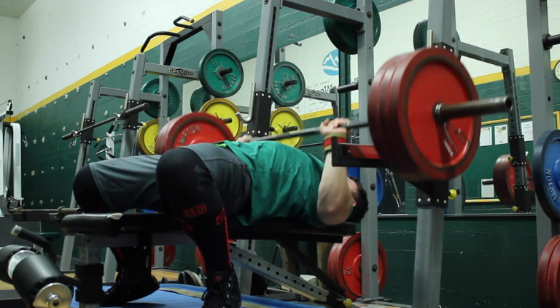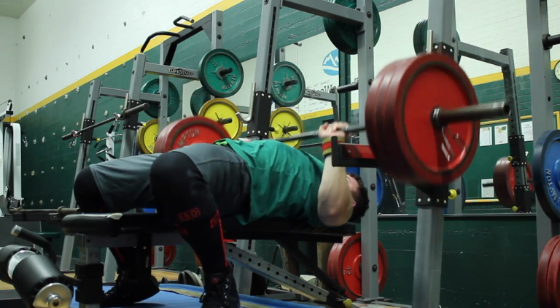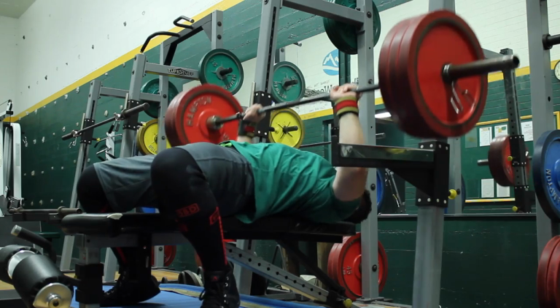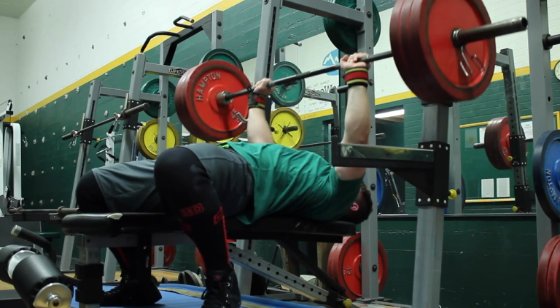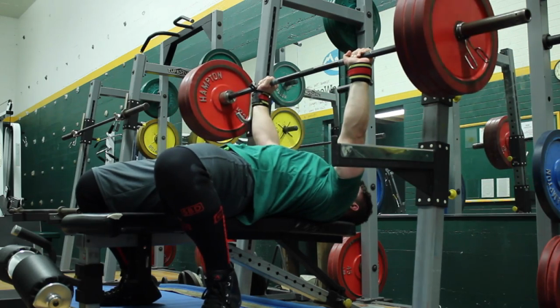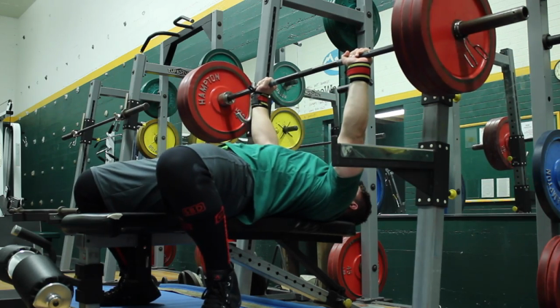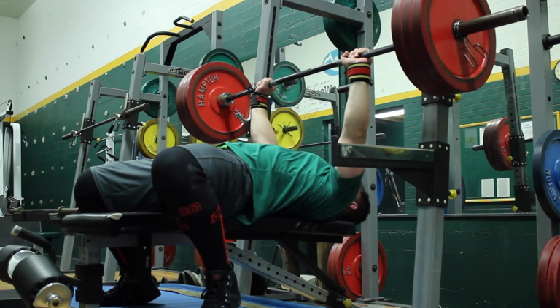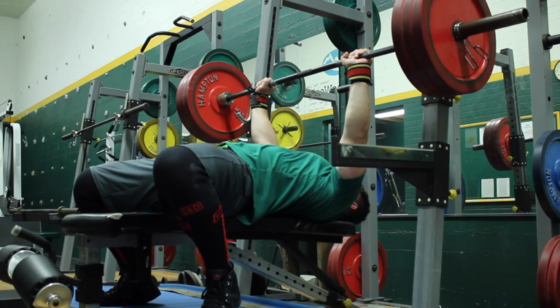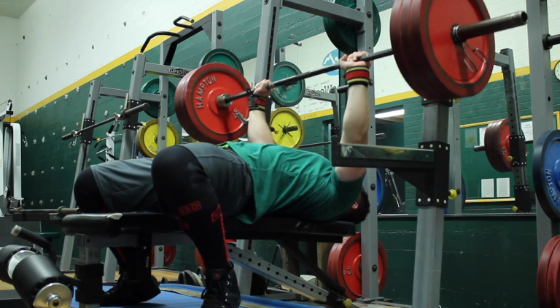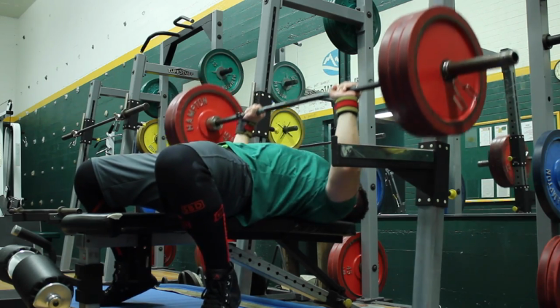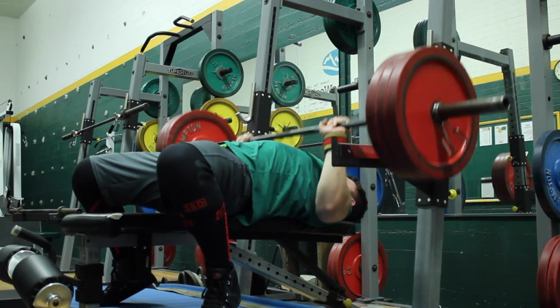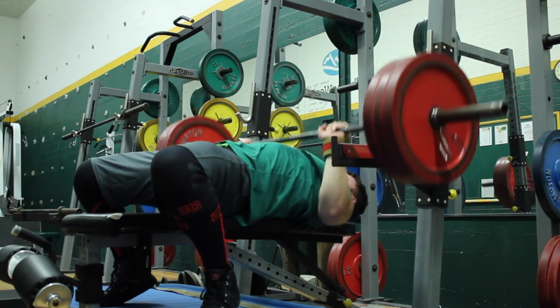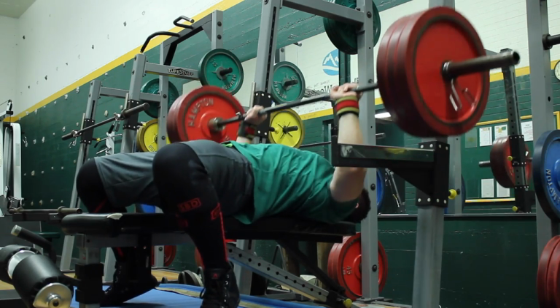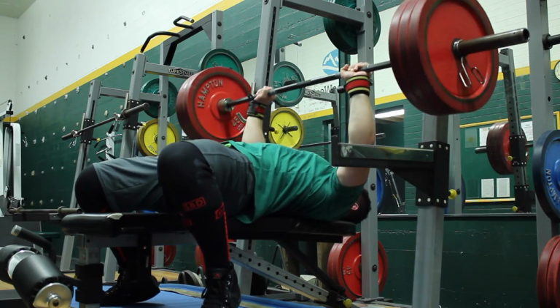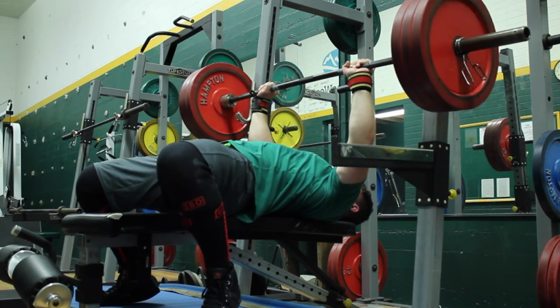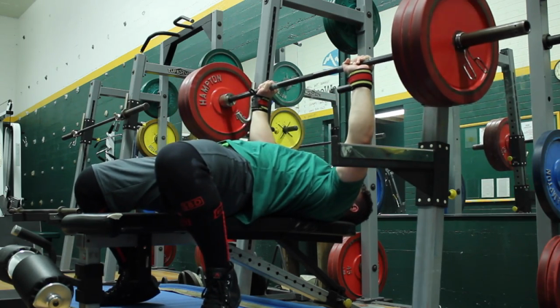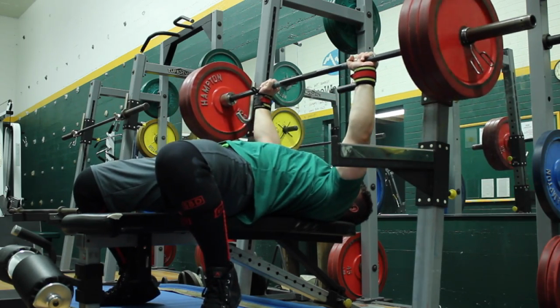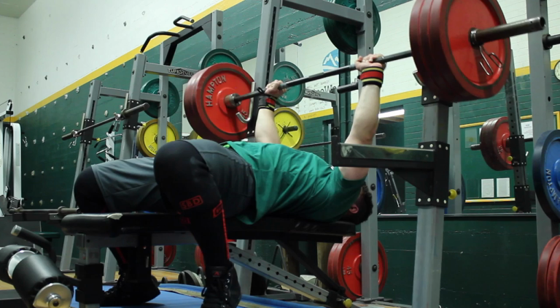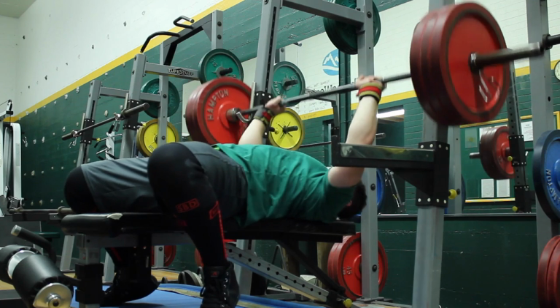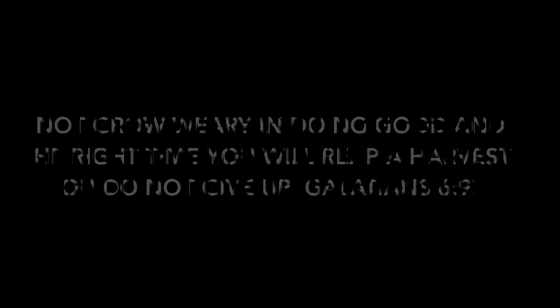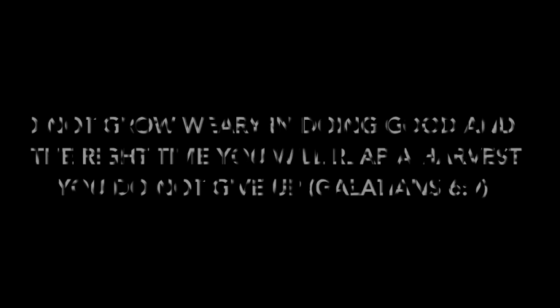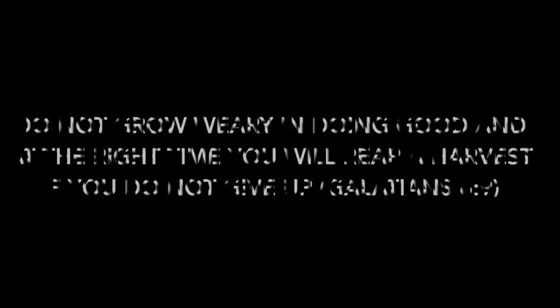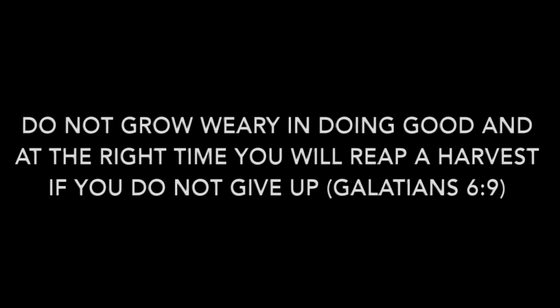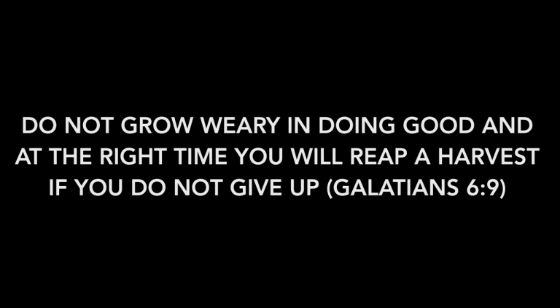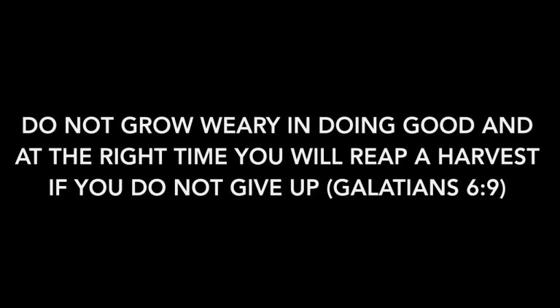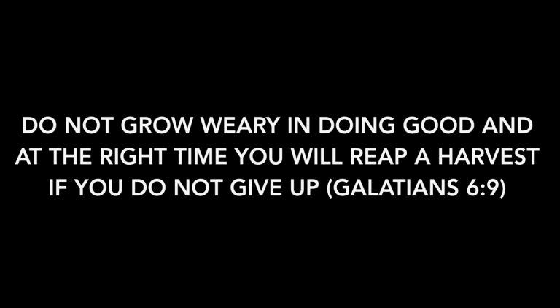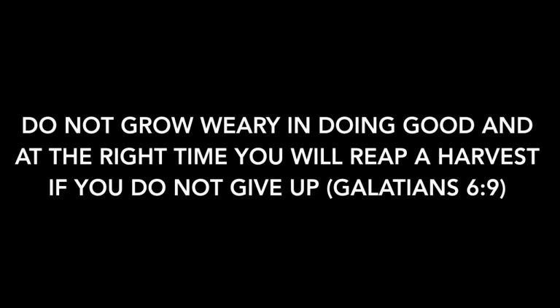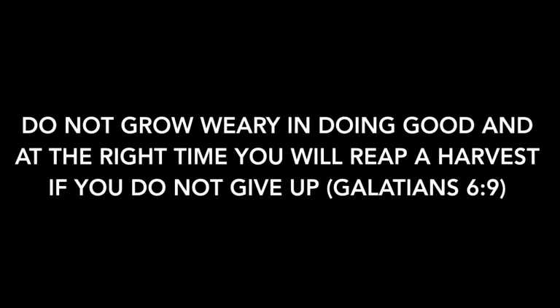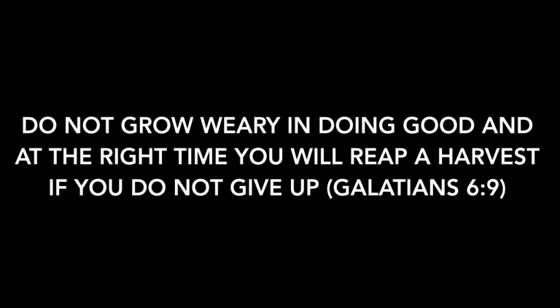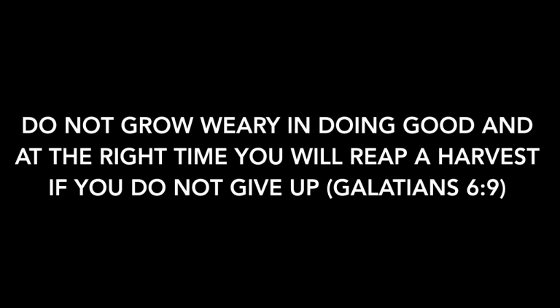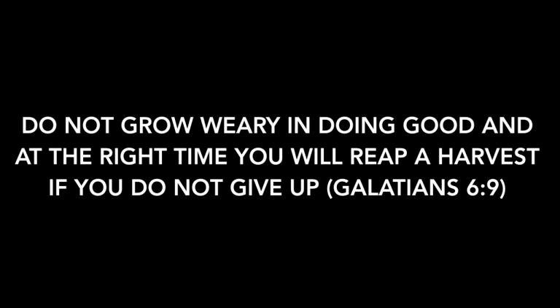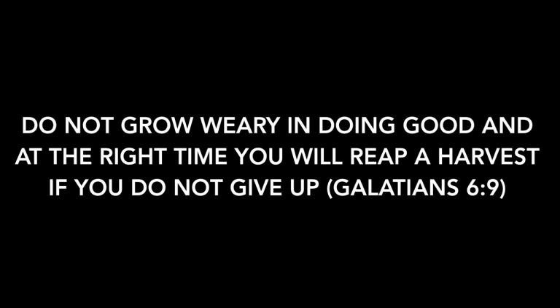Good bench day coming off of my max last week and good high bar squats, so I'm excited to see what happens from here. Hope wherever you're at you're doing well. Blessings.